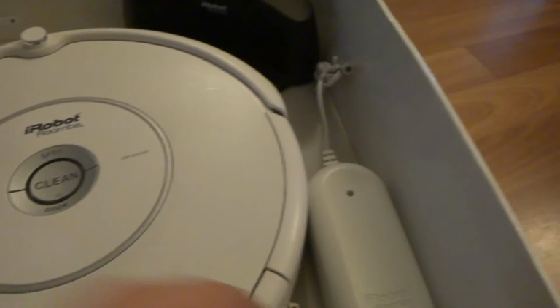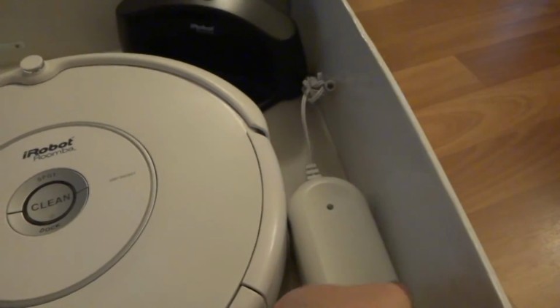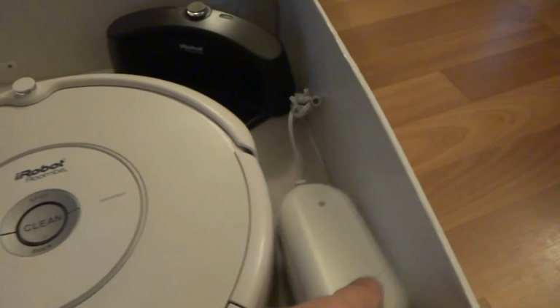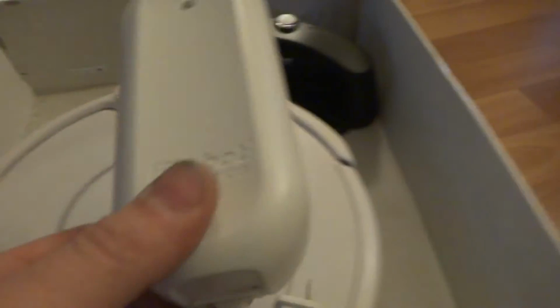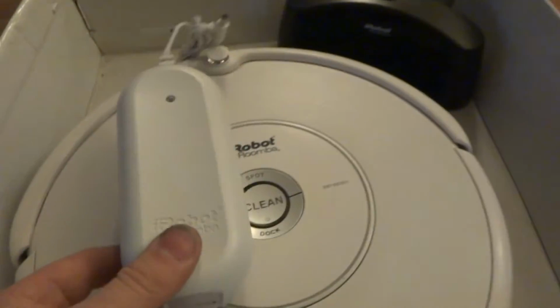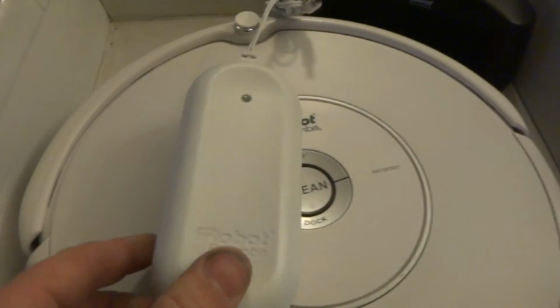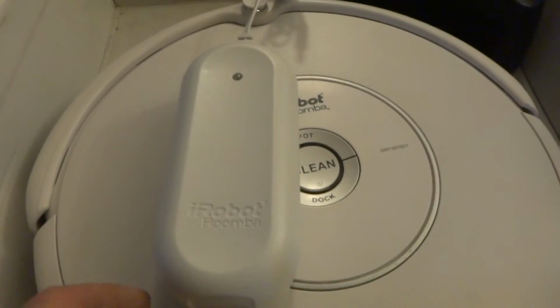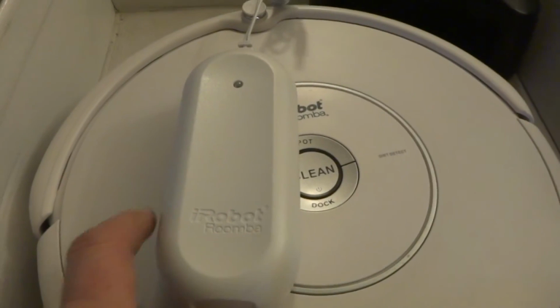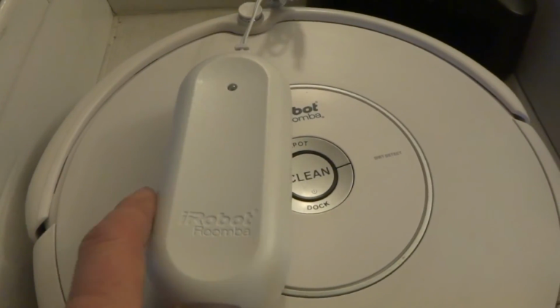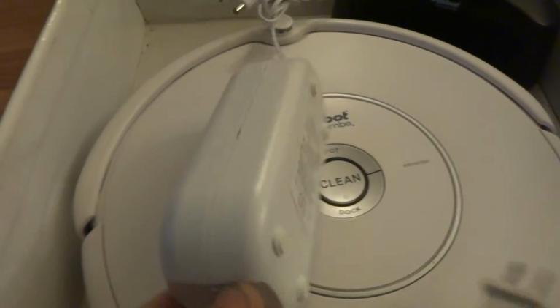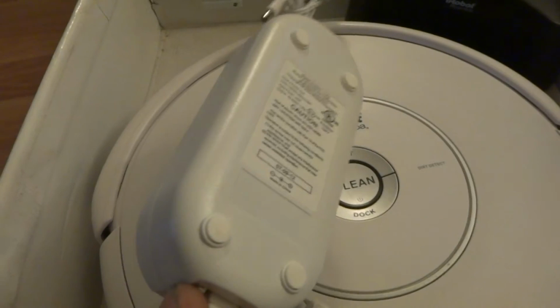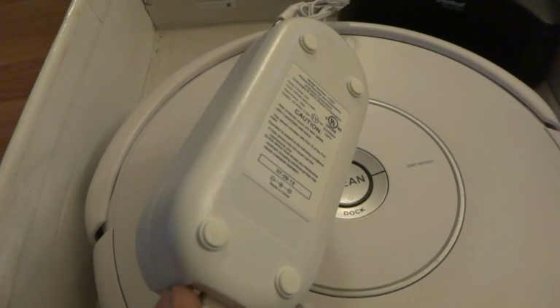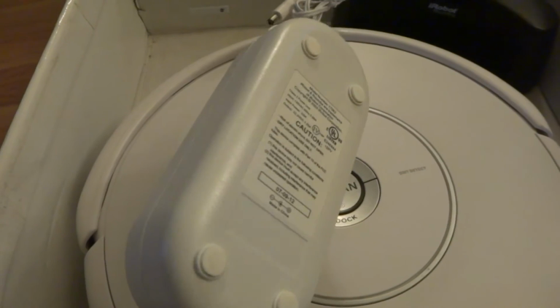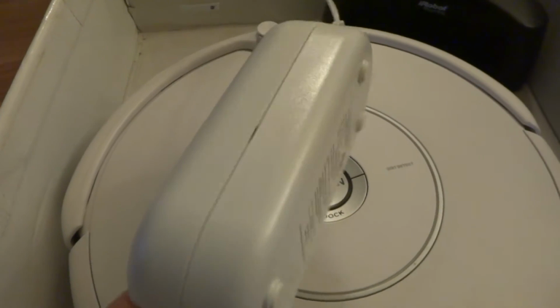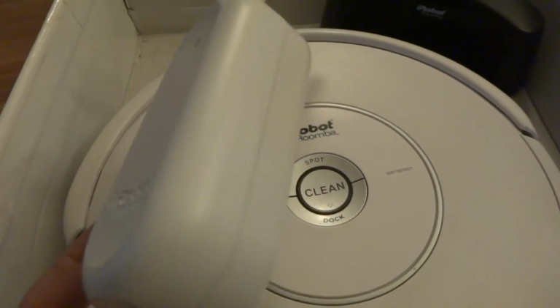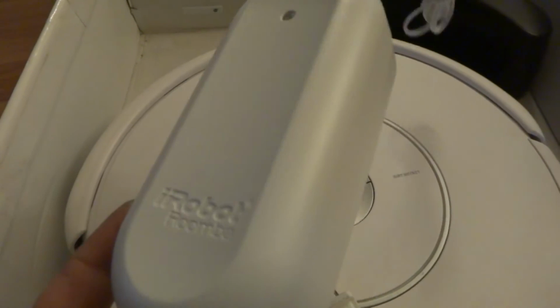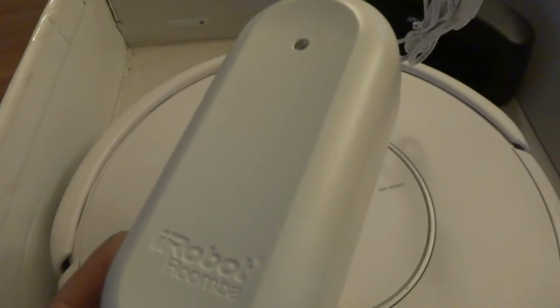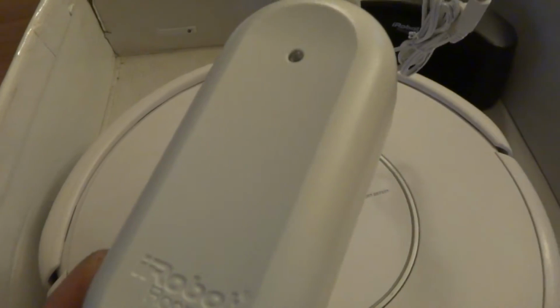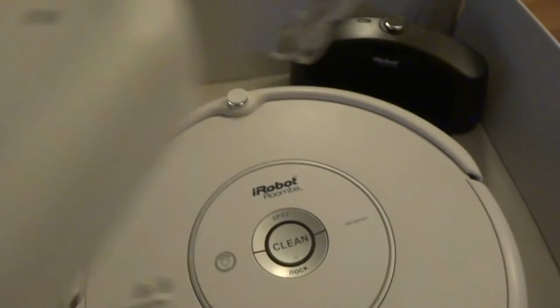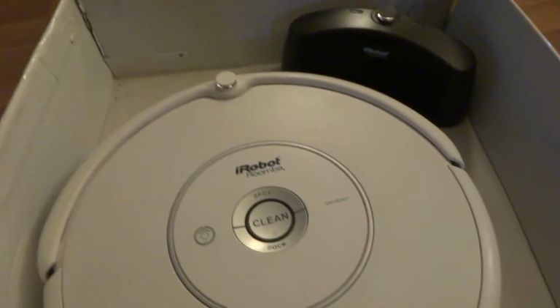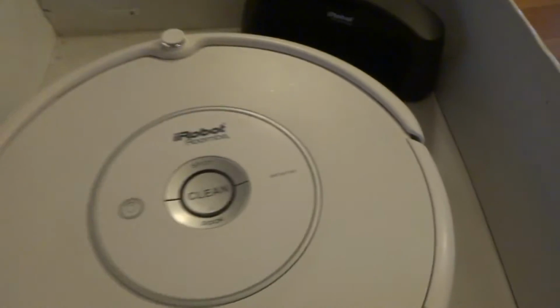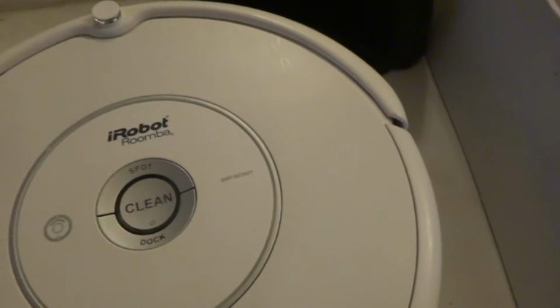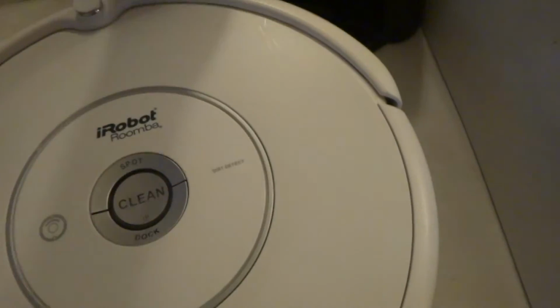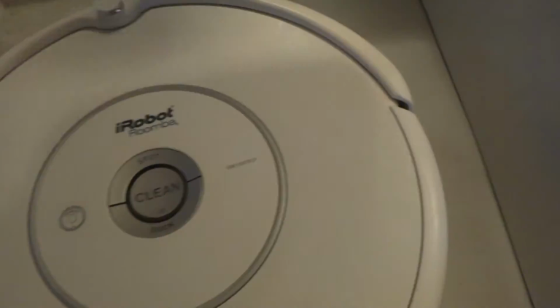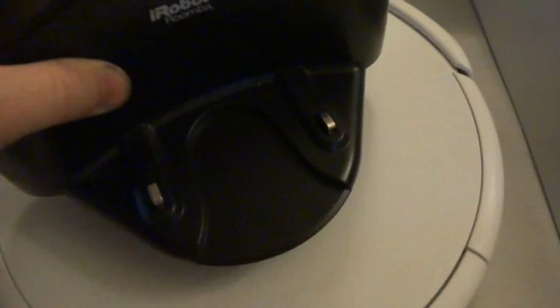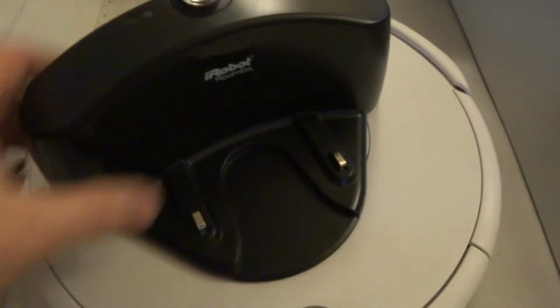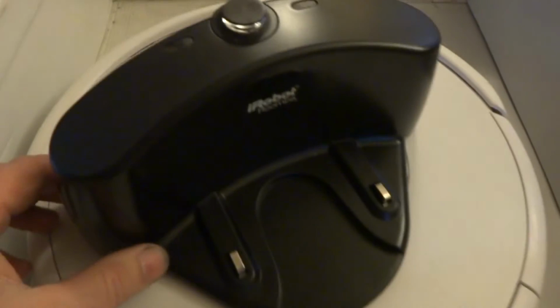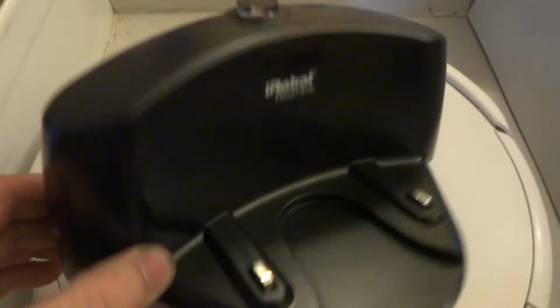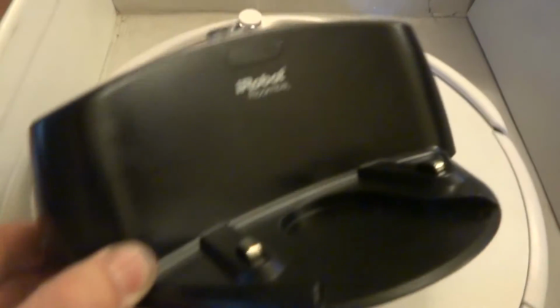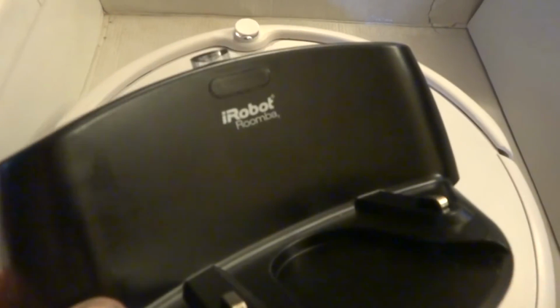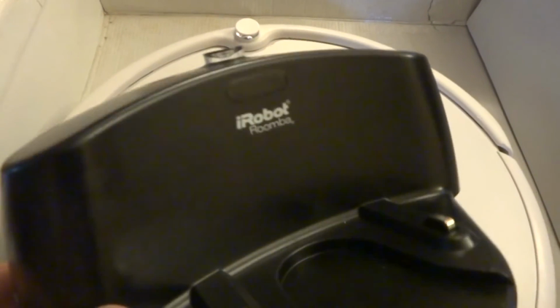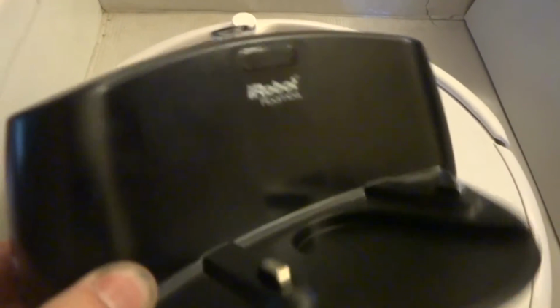Here's the power adapter, or charger, also in great shape. And here's the docking station, also in excellent shape.